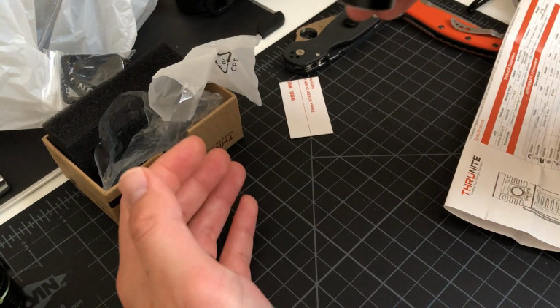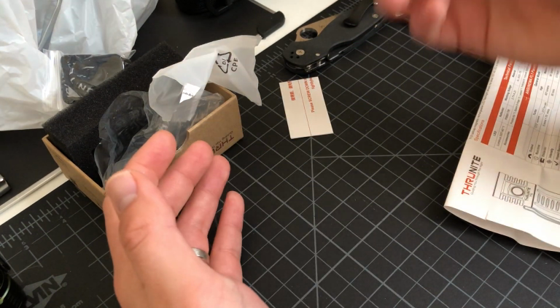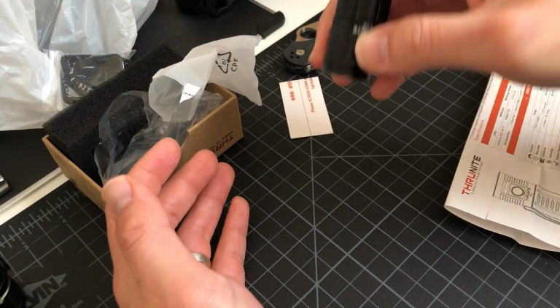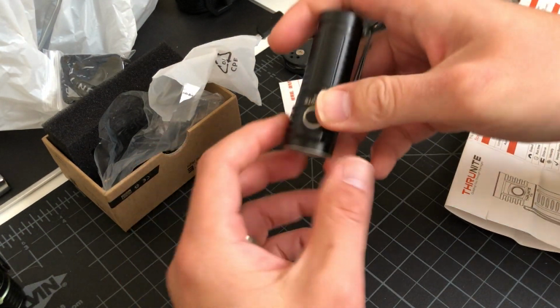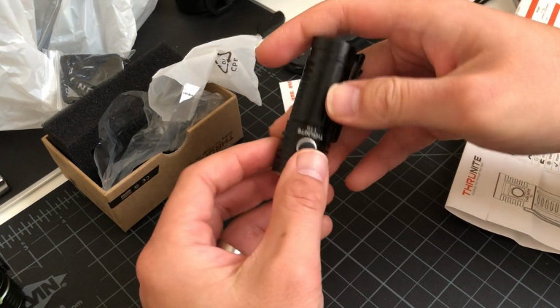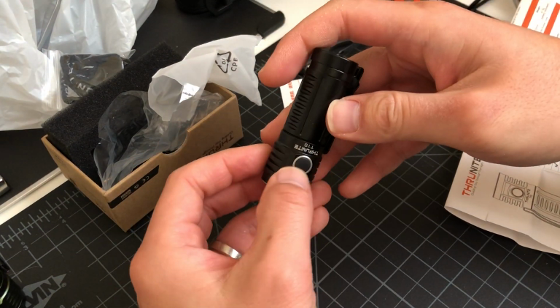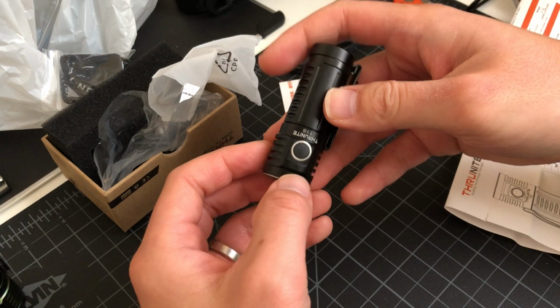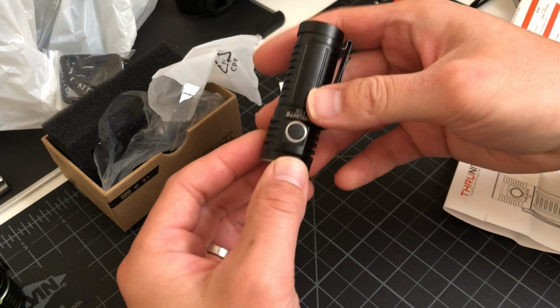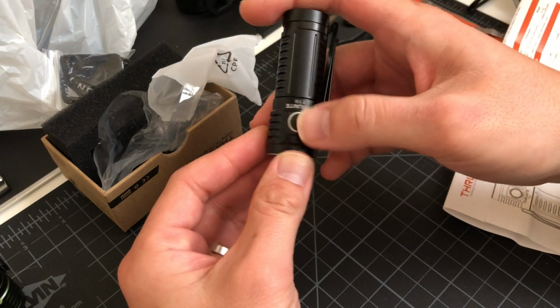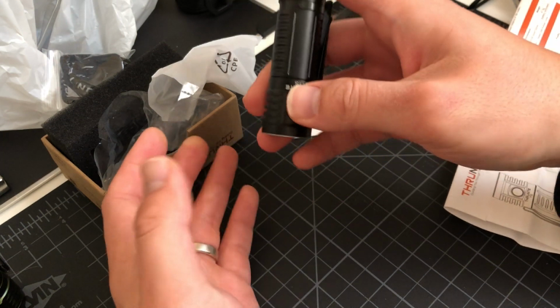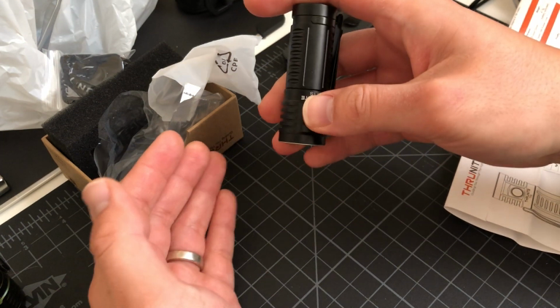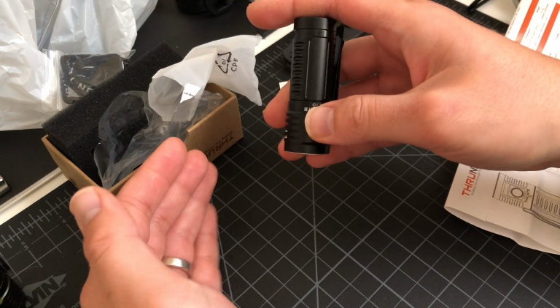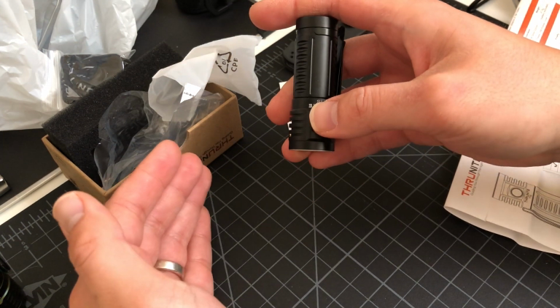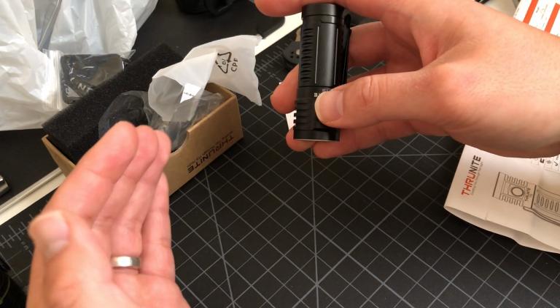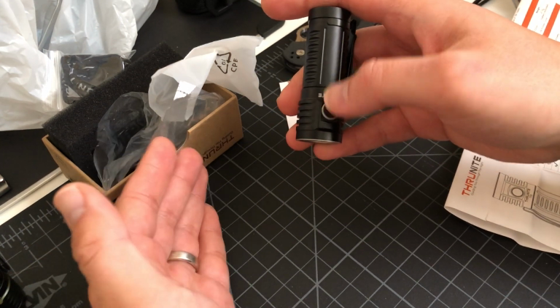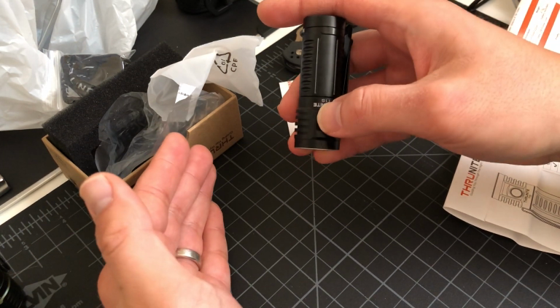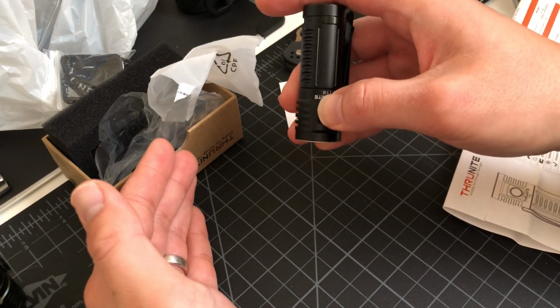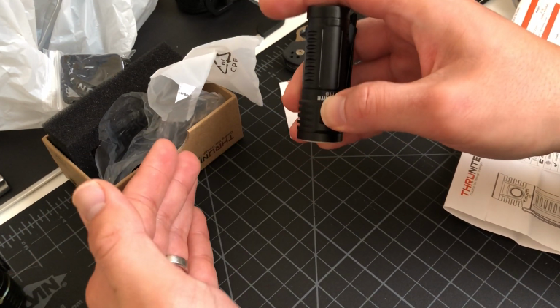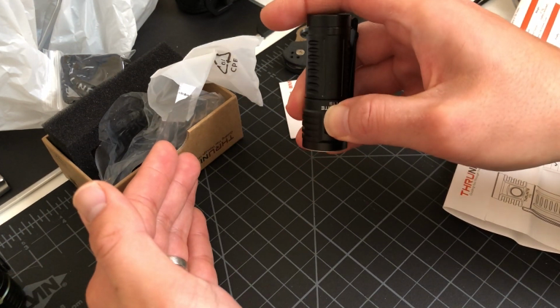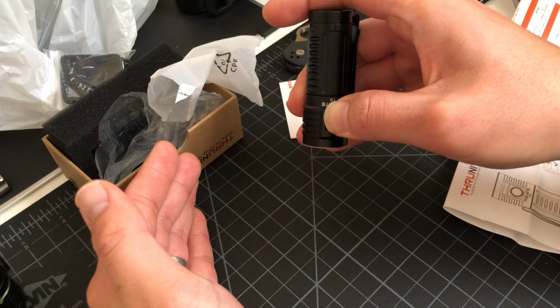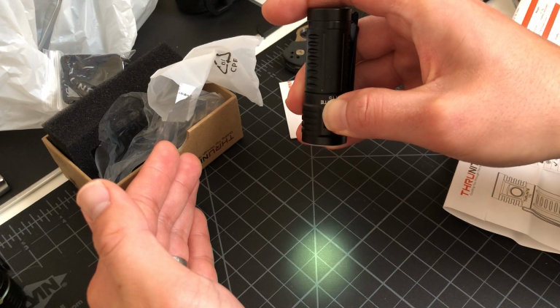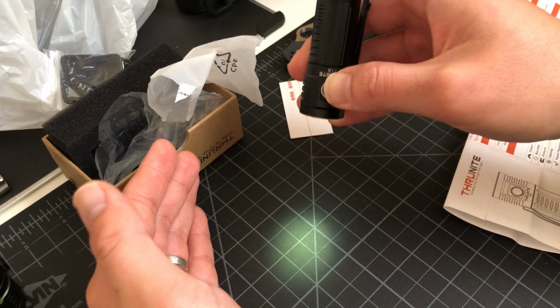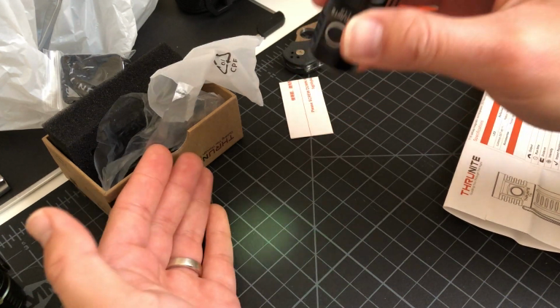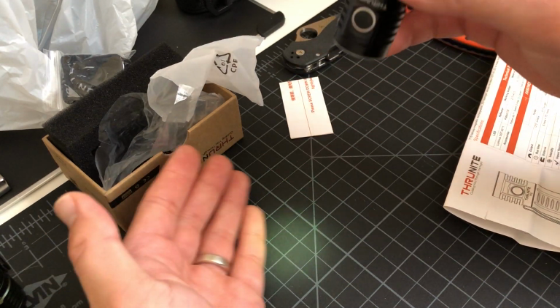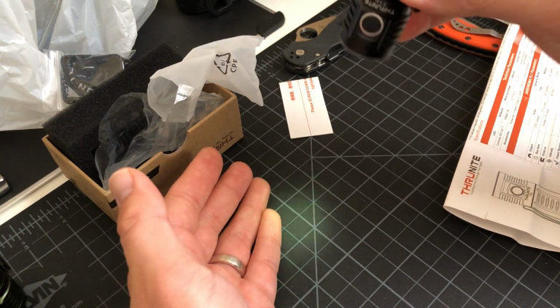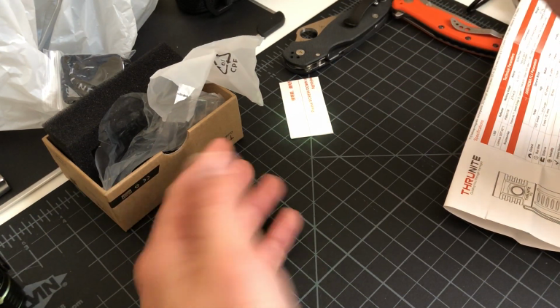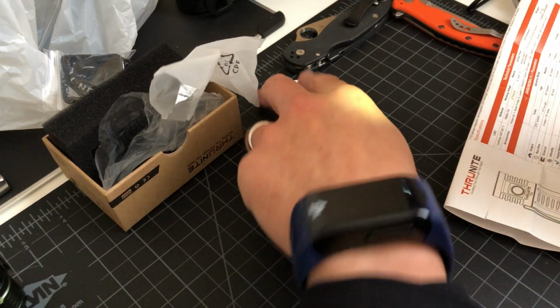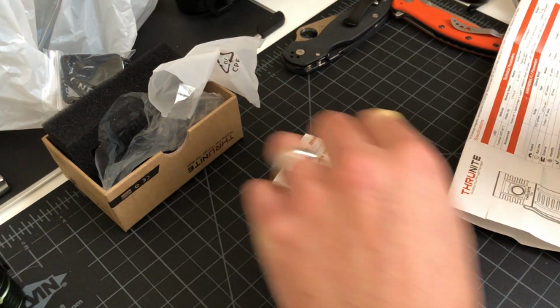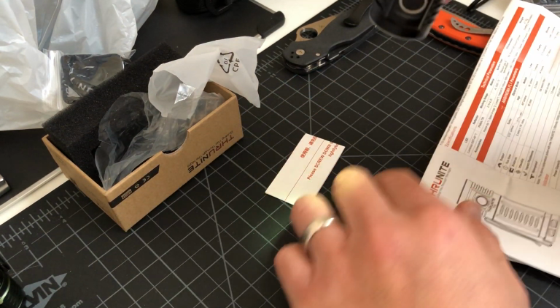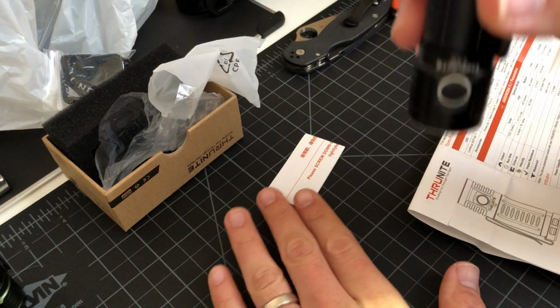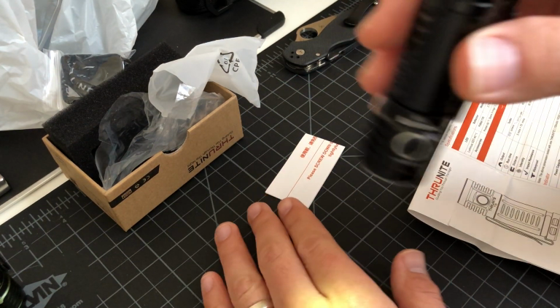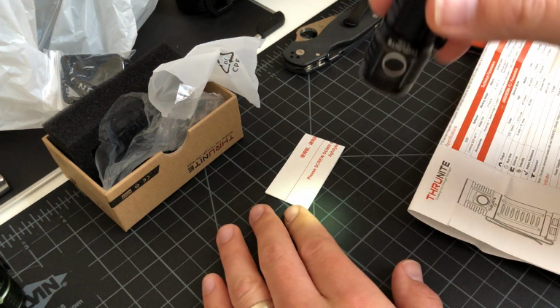We're going to start with Firefly, which on ThruNites is usually holding the button down while on the off position. Look at that guys — that's real low.